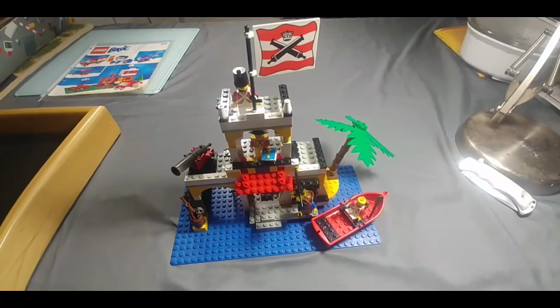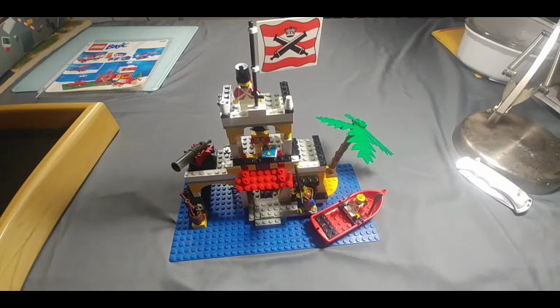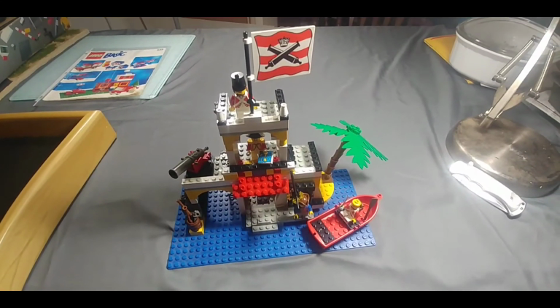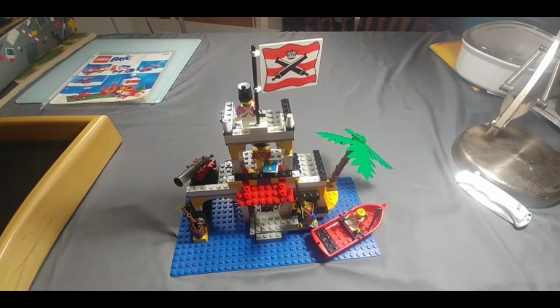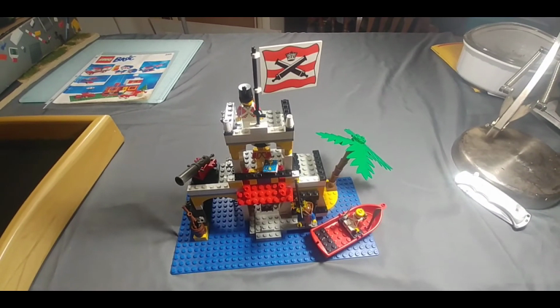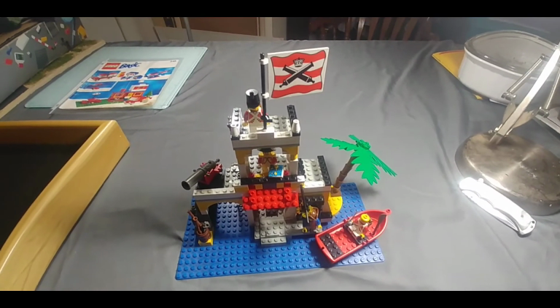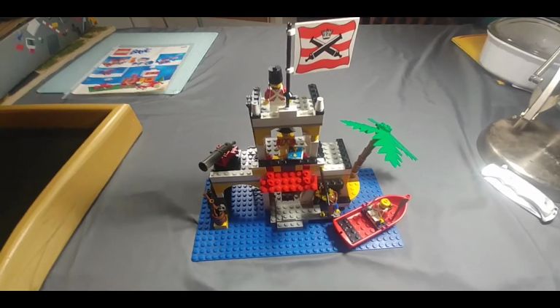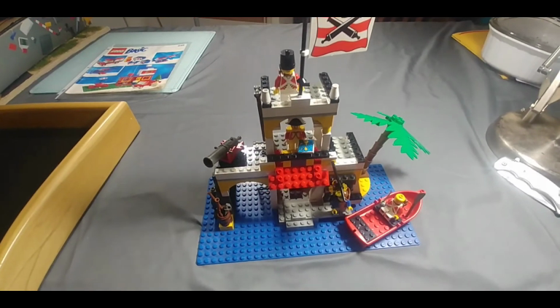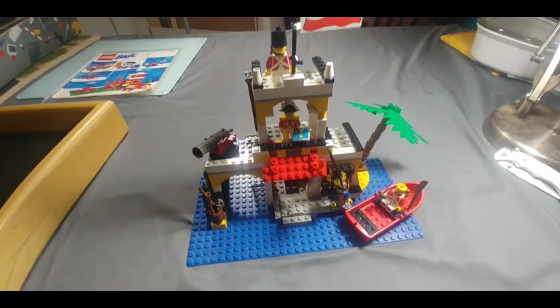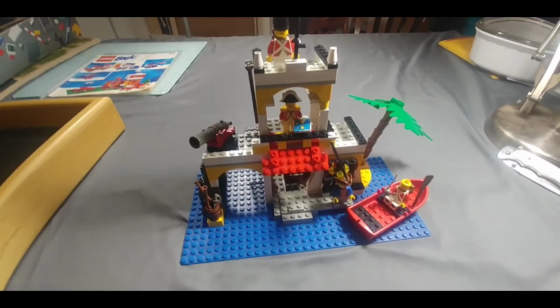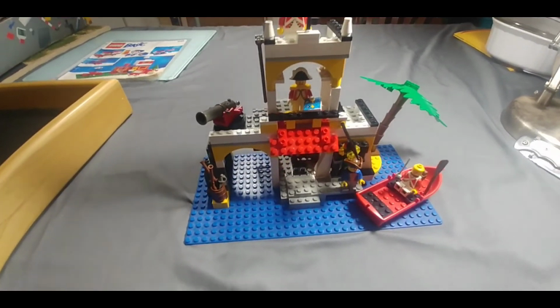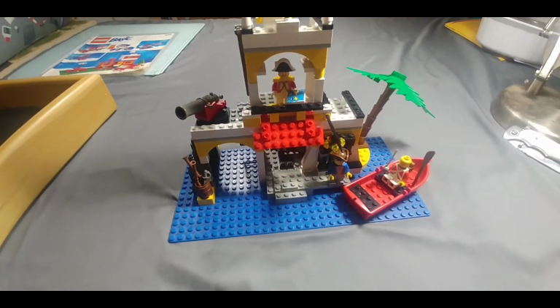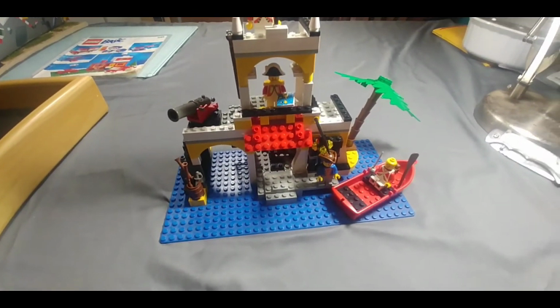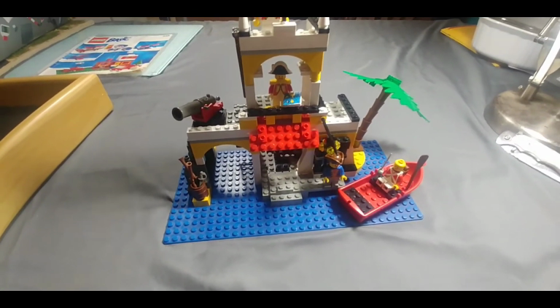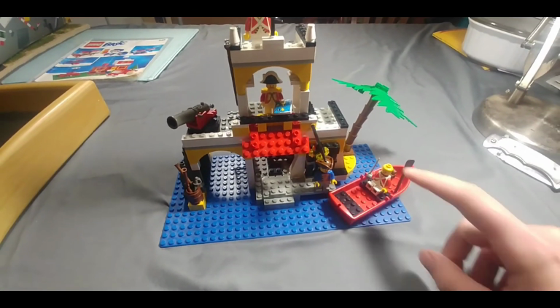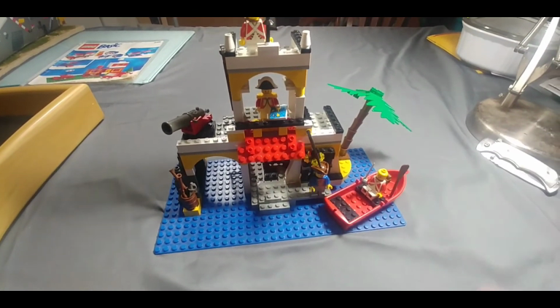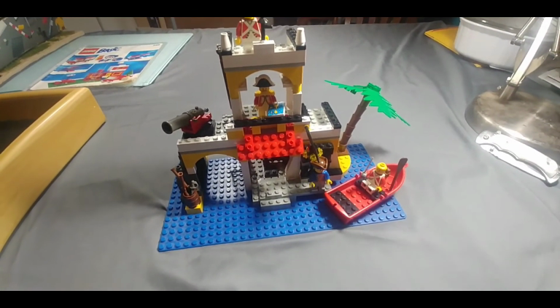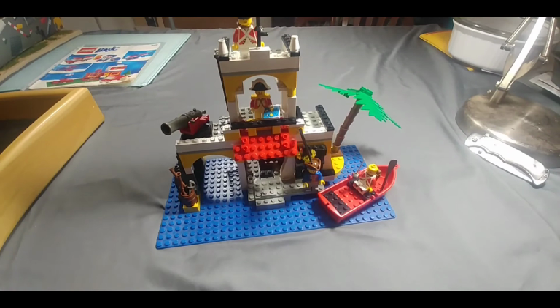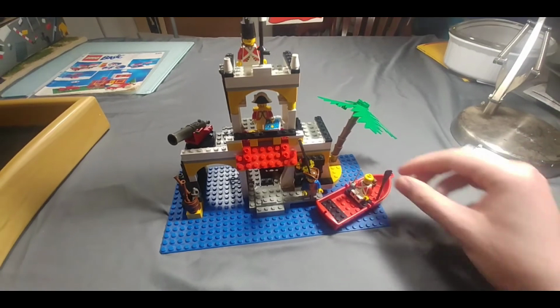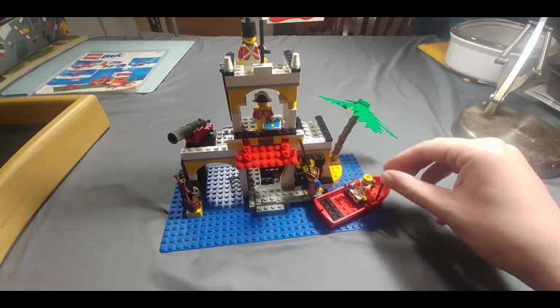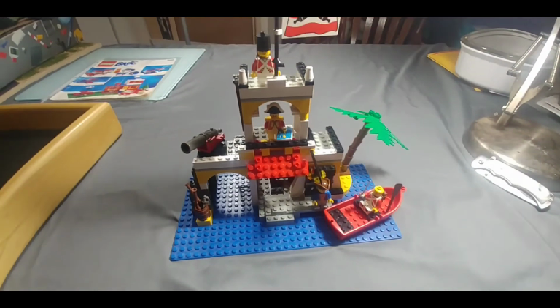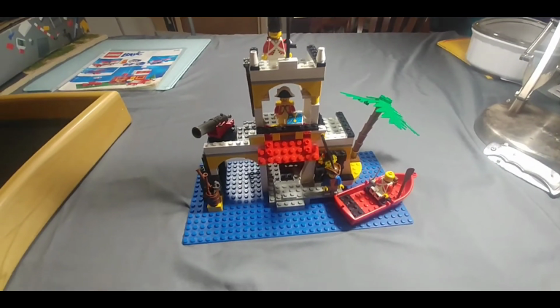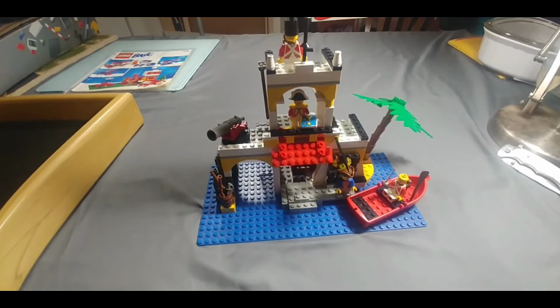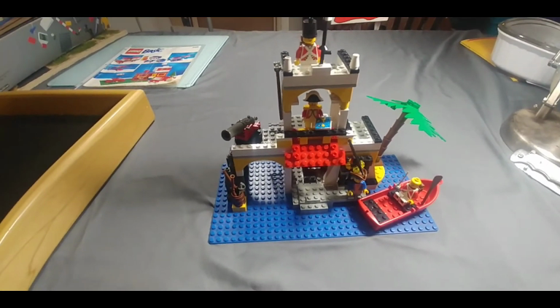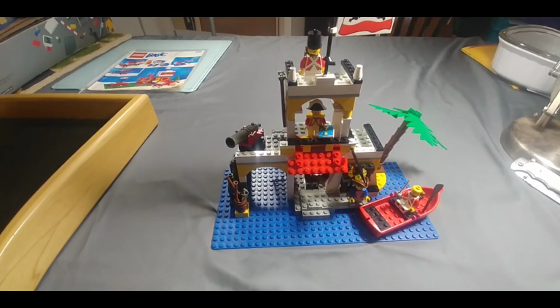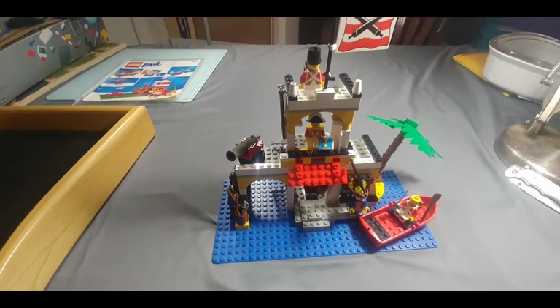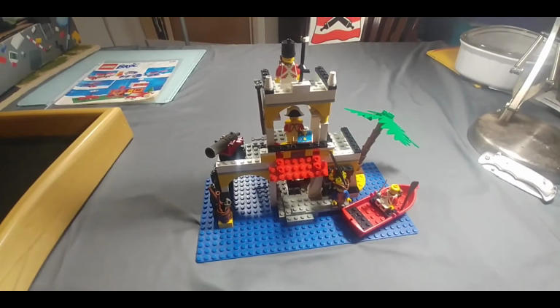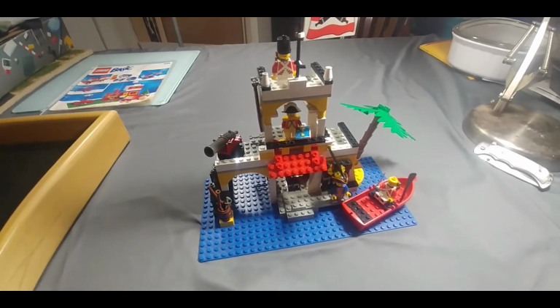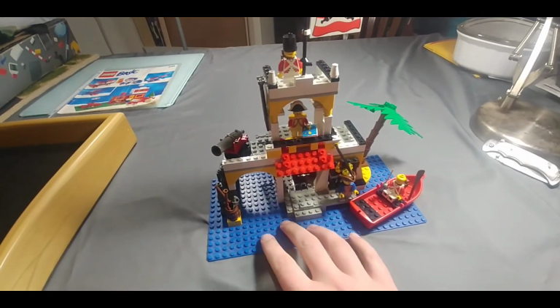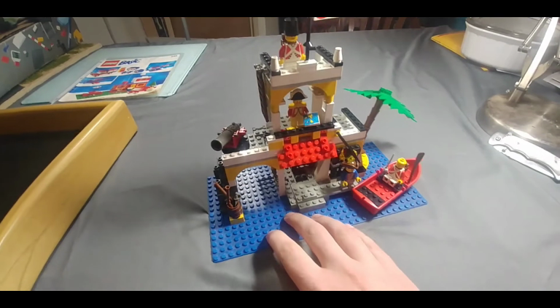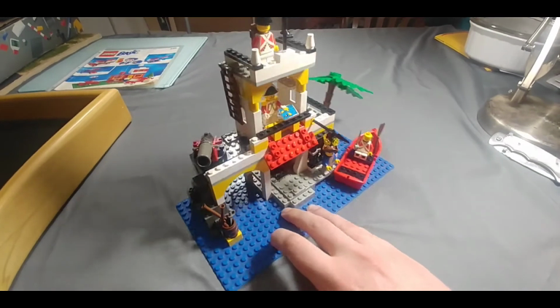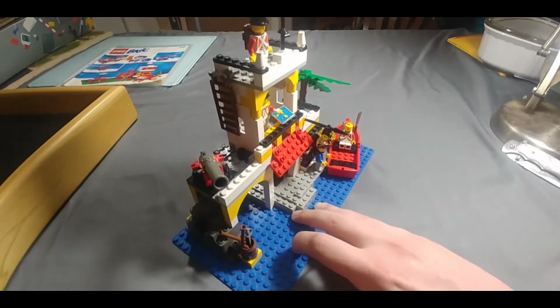All right guys, here it is all done. As you can see here, it's mostly complete. Just missing a hat for one of the minifigures, and one of the oars. But they're around, I just haven't found them yet. But yeah, pretty cool little set.